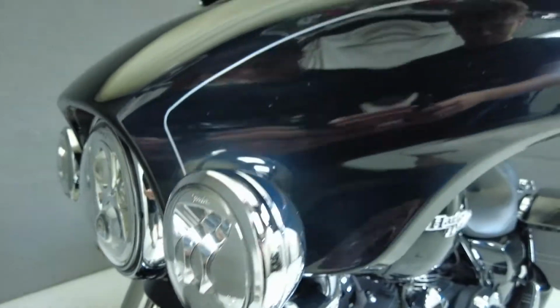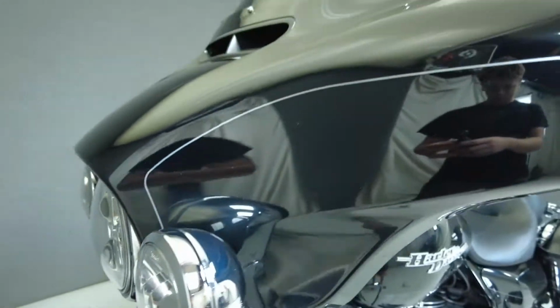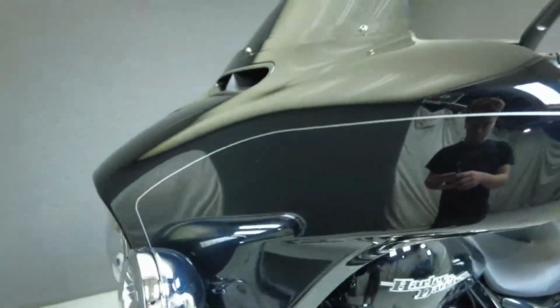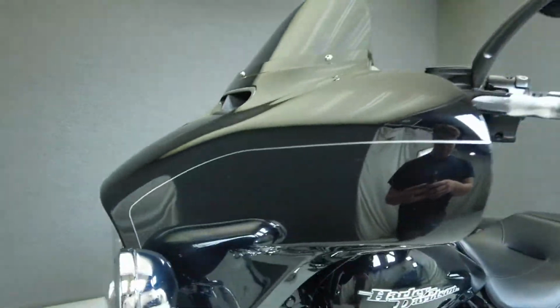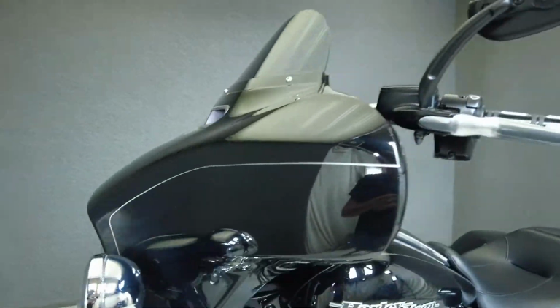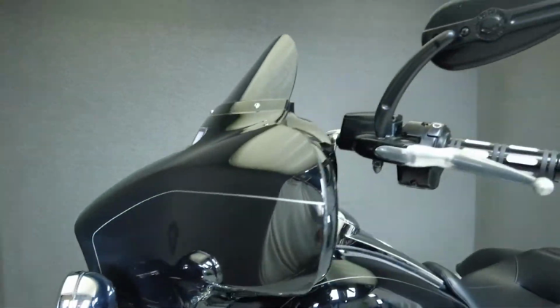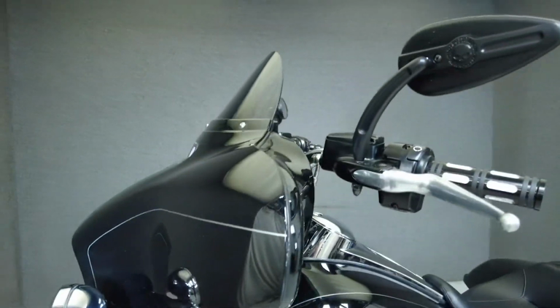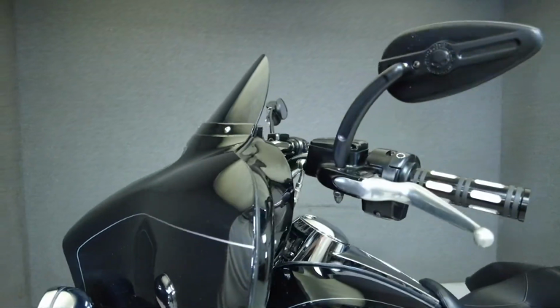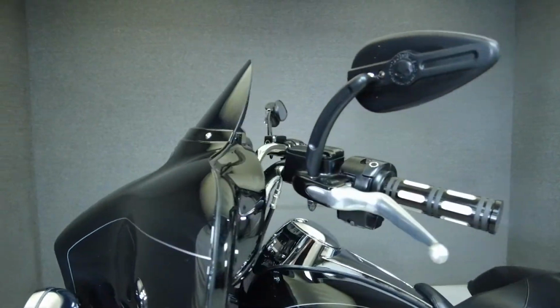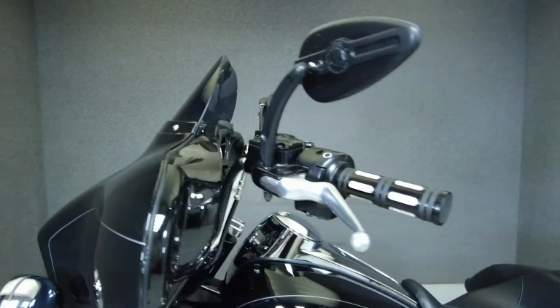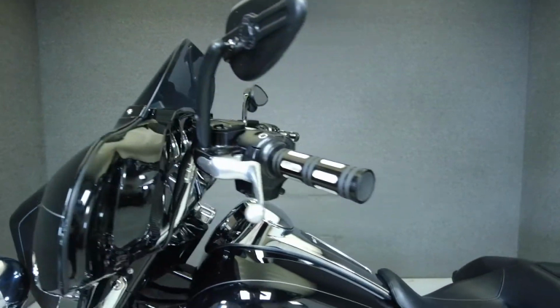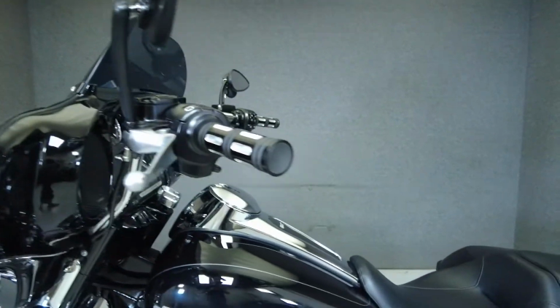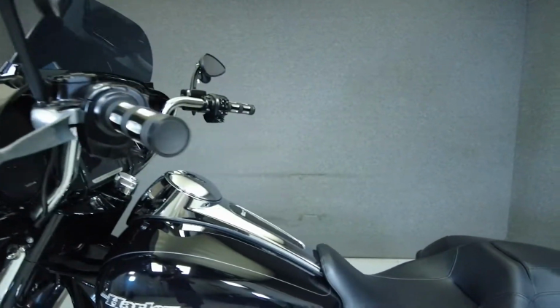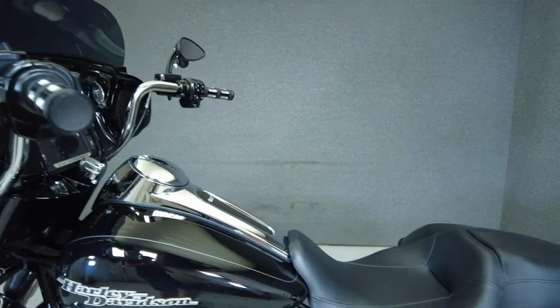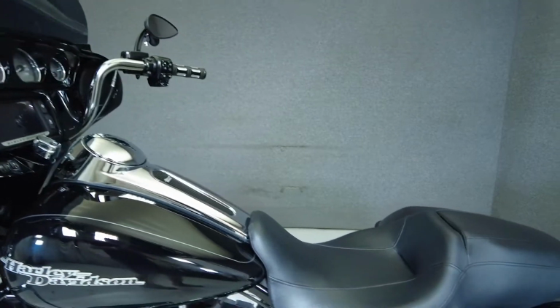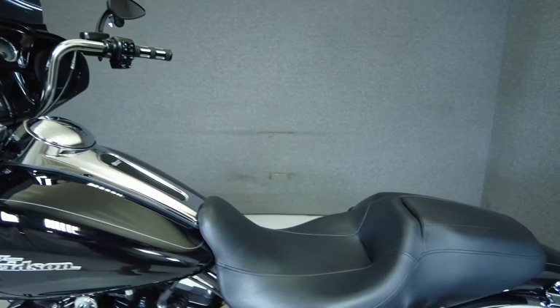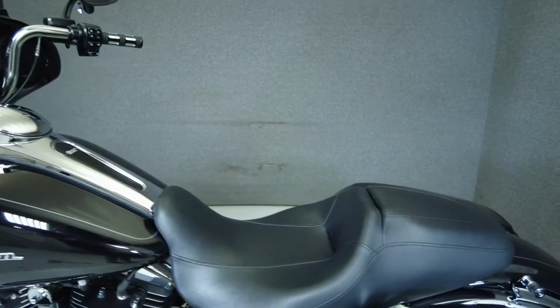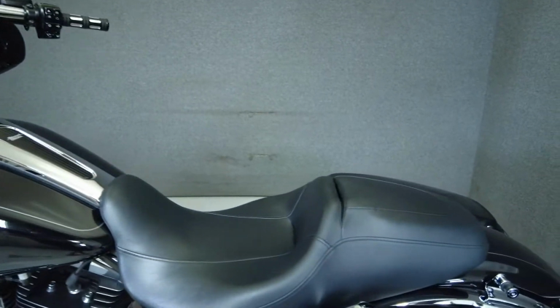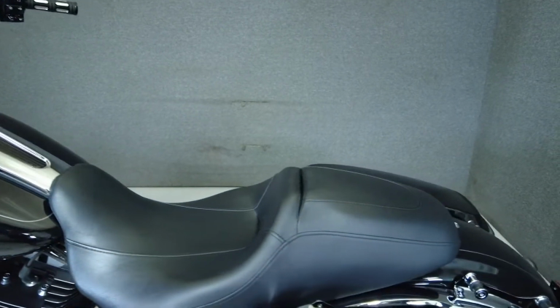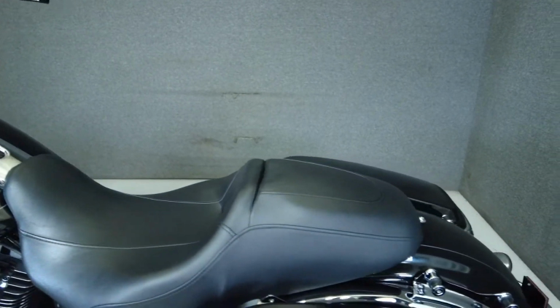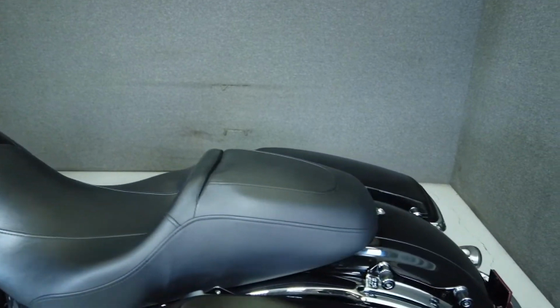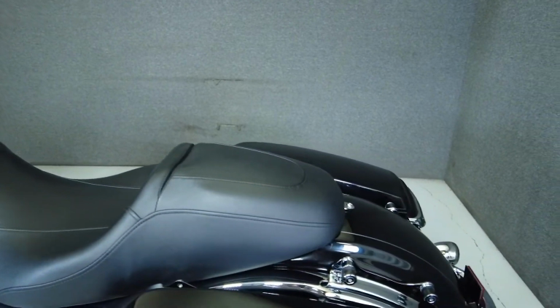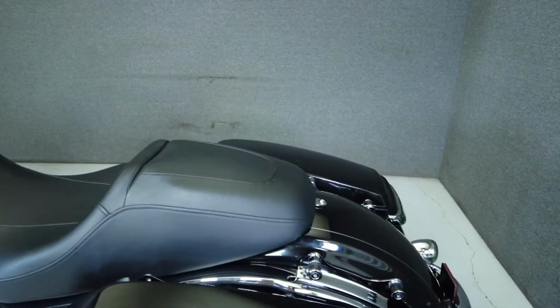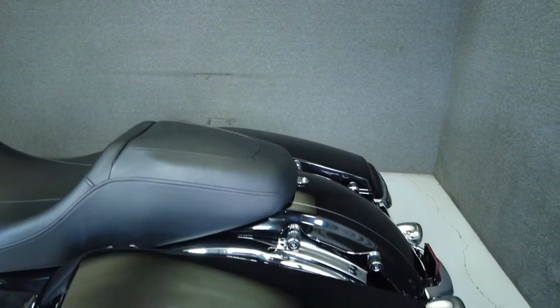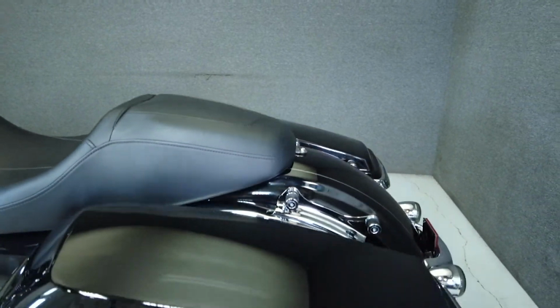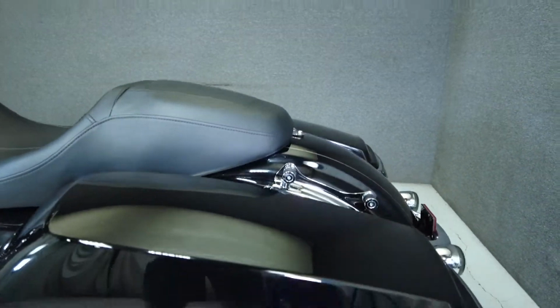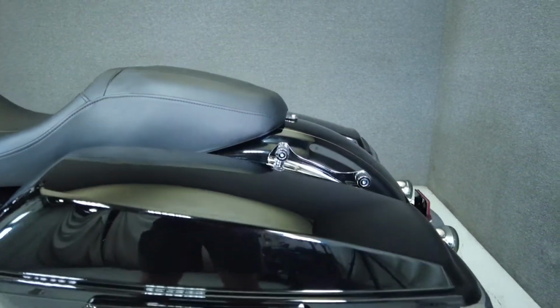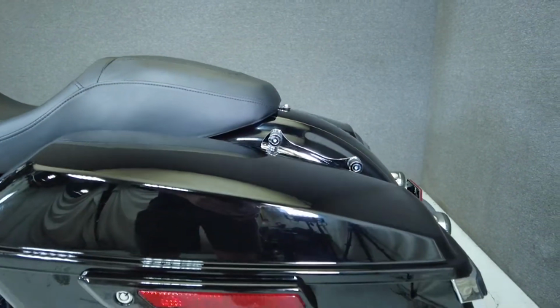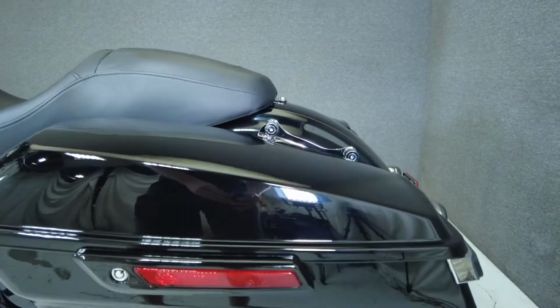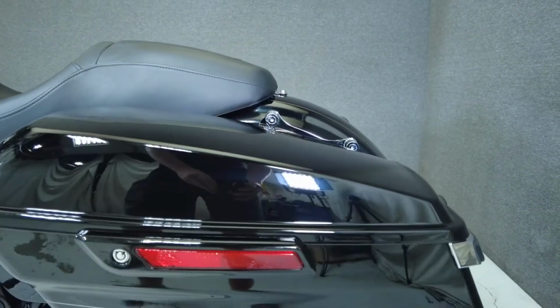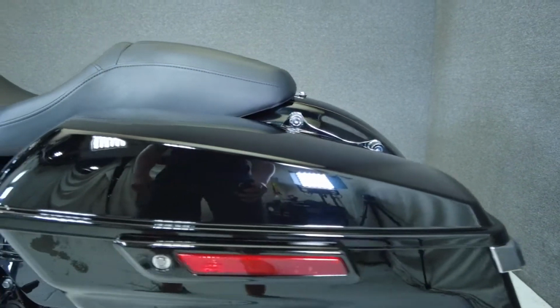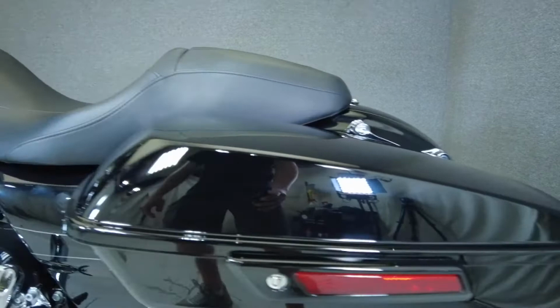Powered by a 103 cubic inch twin cam motor, the Street Glide puts 101 foot-pounds of torque through a six-speed transmission. It weighs in at 783 pounds and has a 27.4 inch seat height.